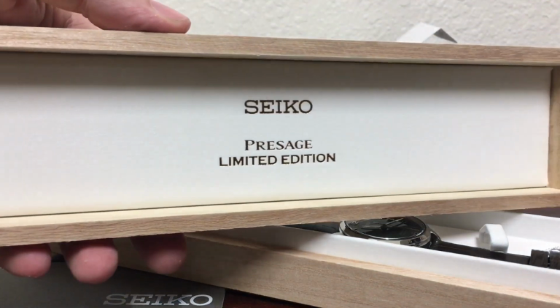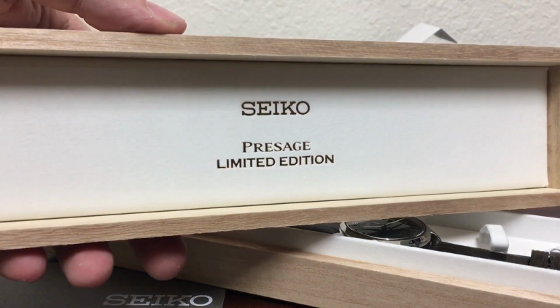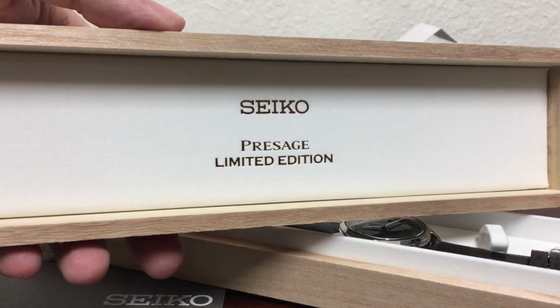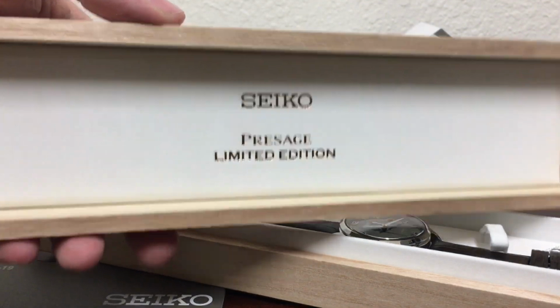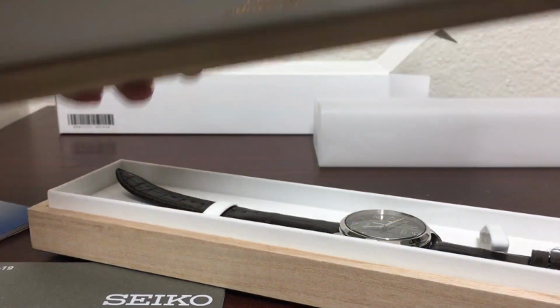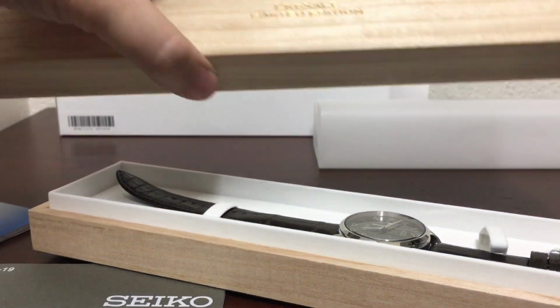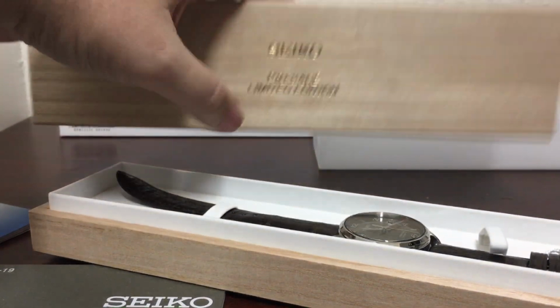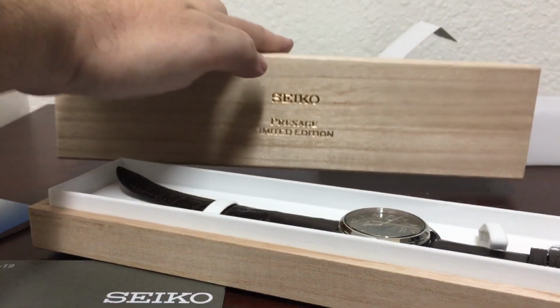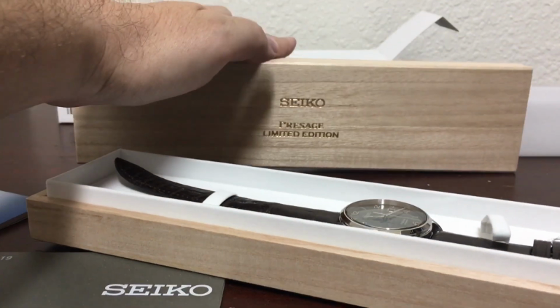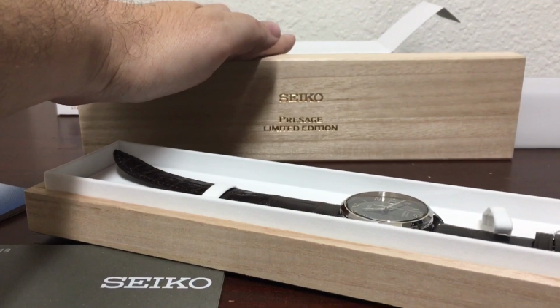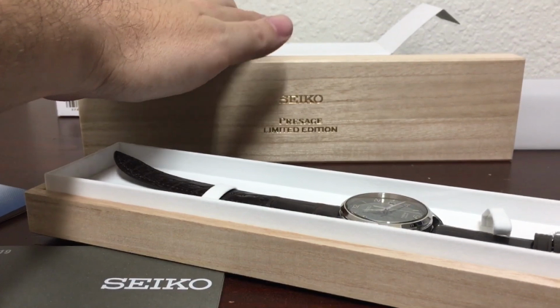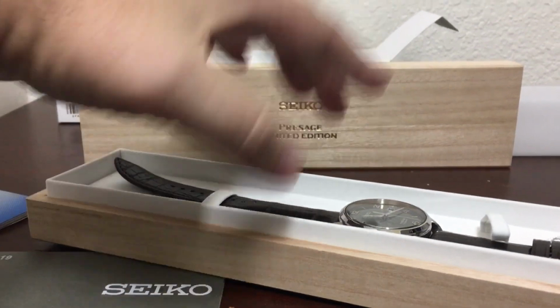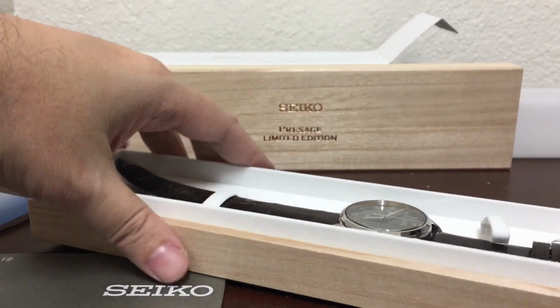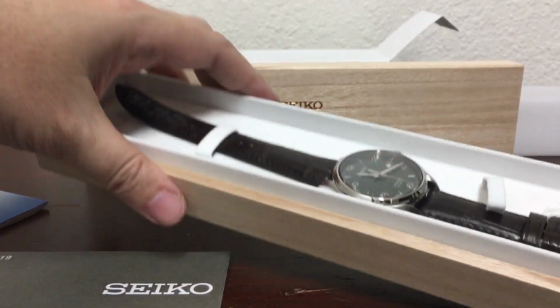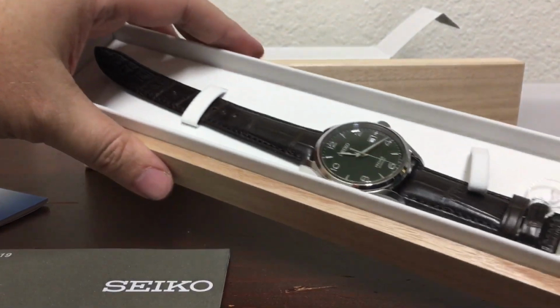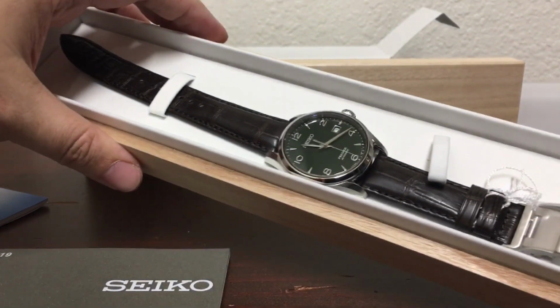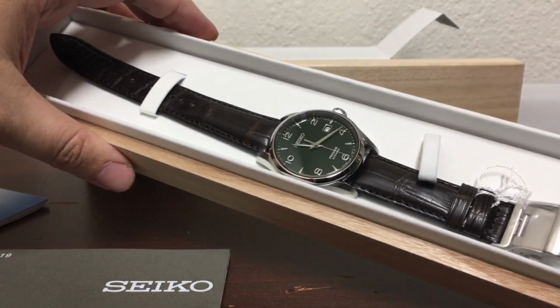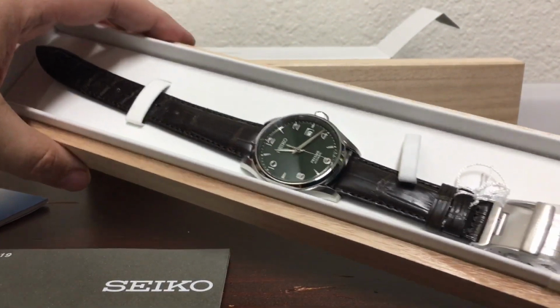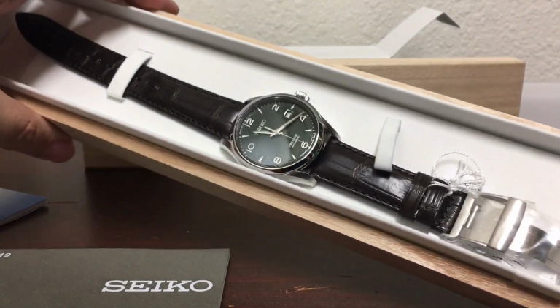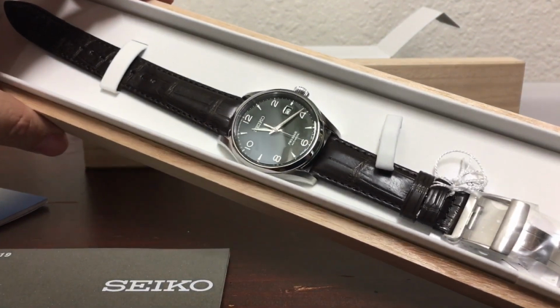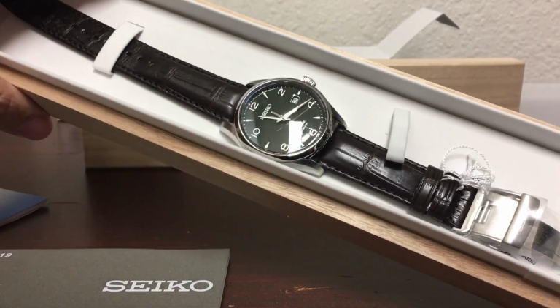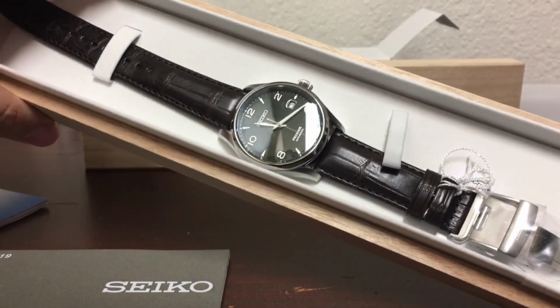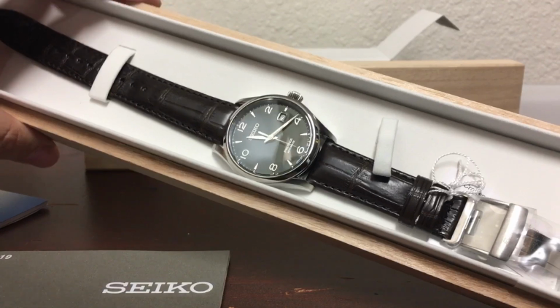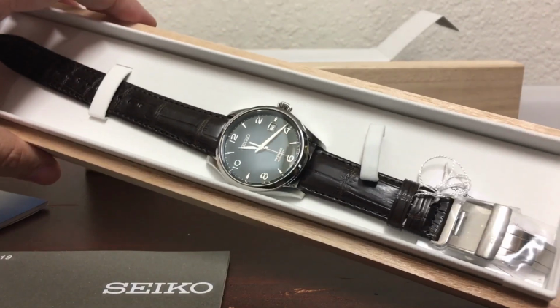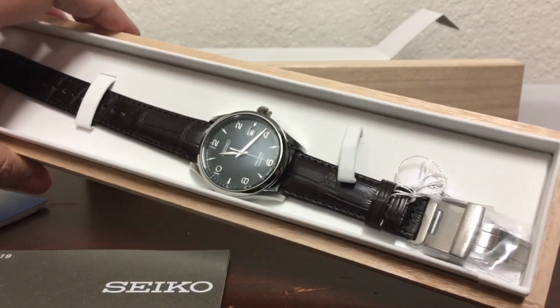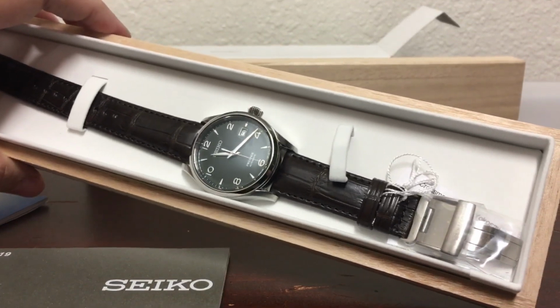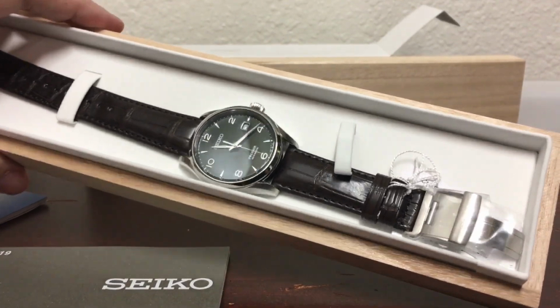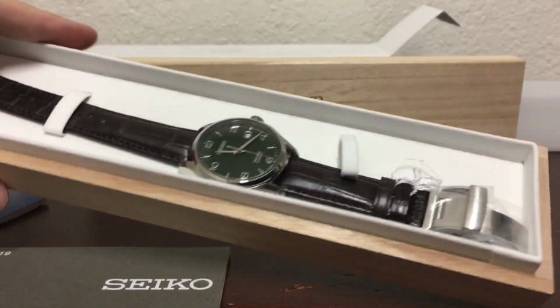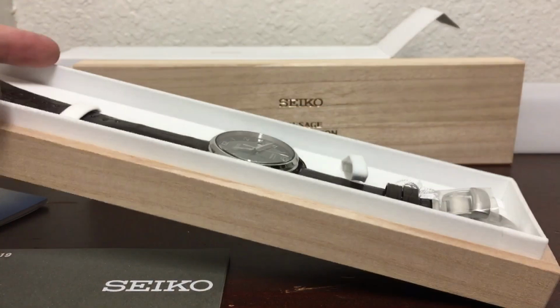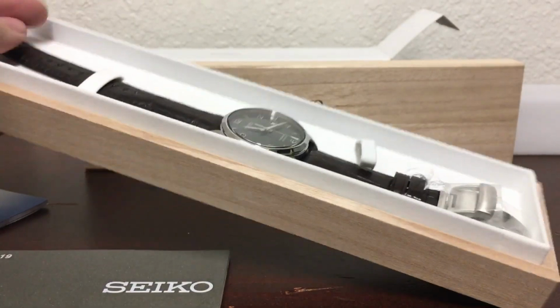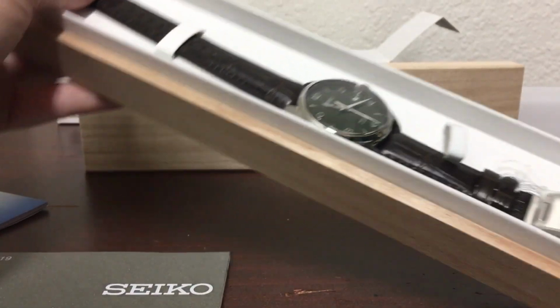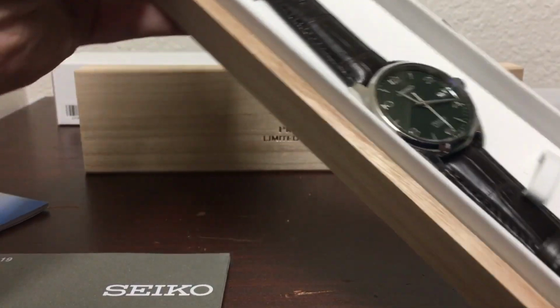Beautiful box, beautiful presentation. Usually we don't say that about Seiko too much, but they really hit it out of the park again with this one. And there we go — wow, that is a very deep, deep green.